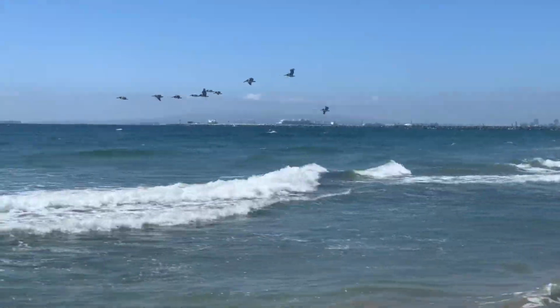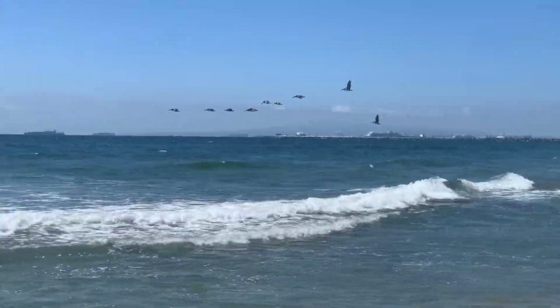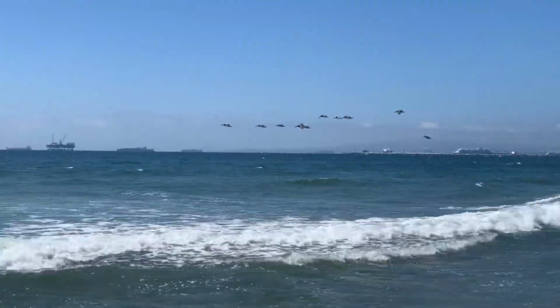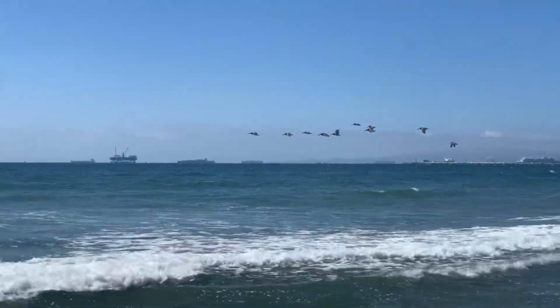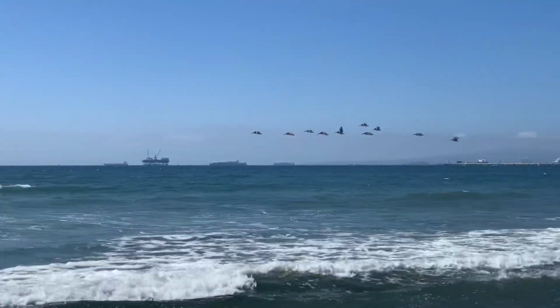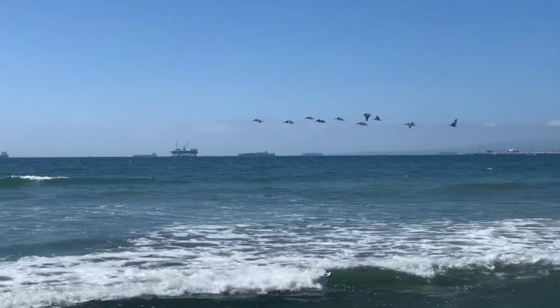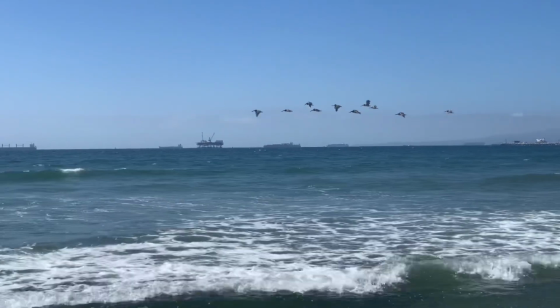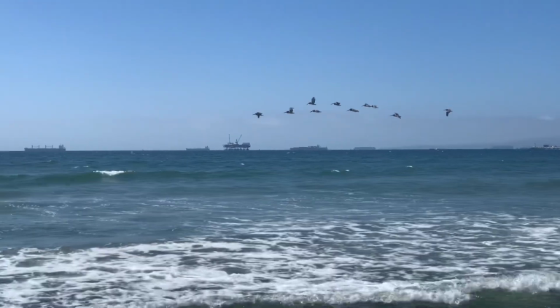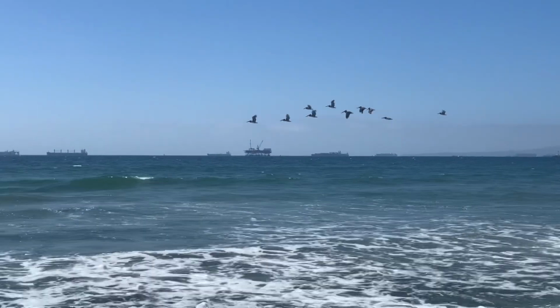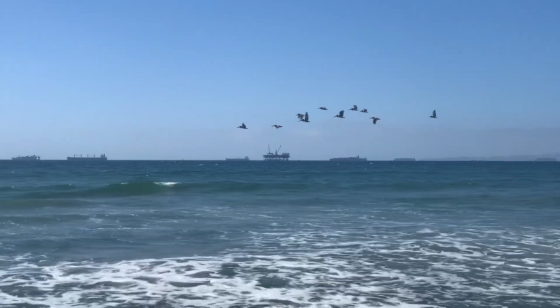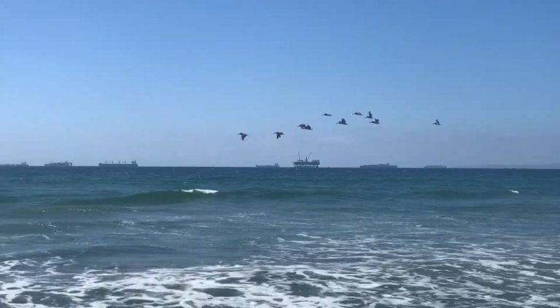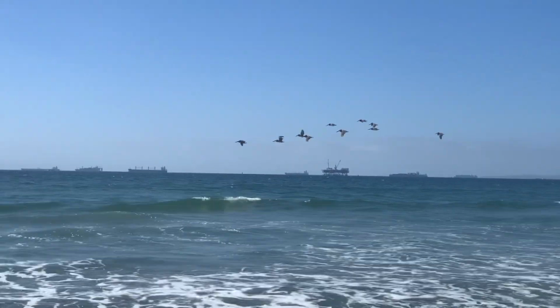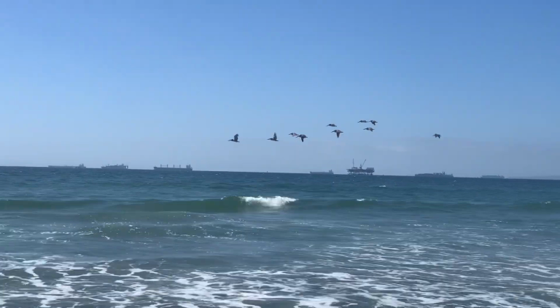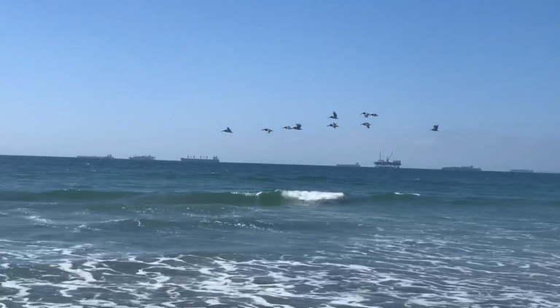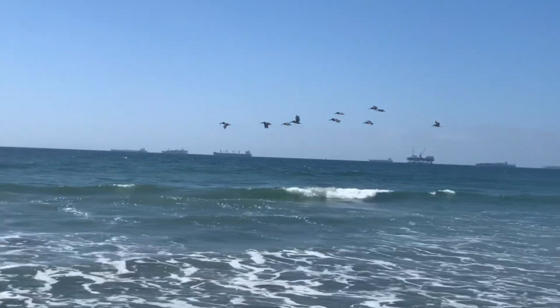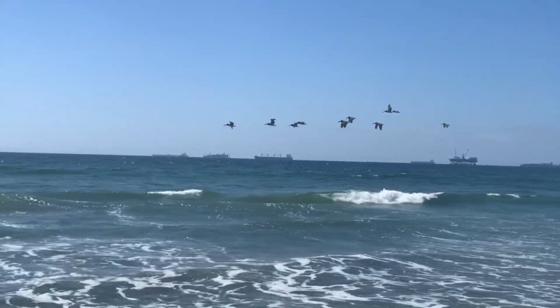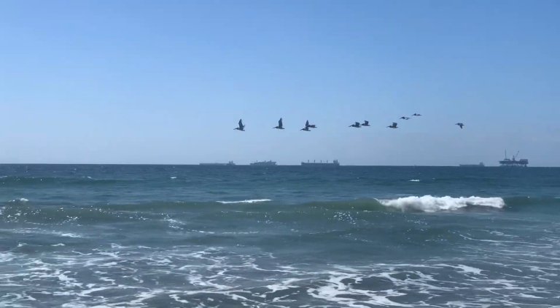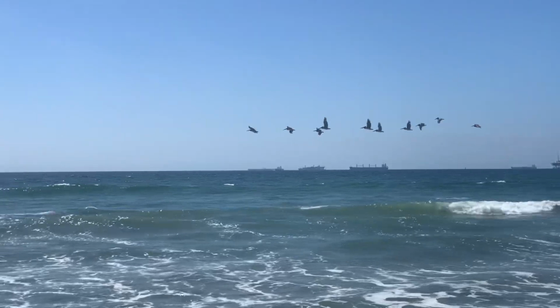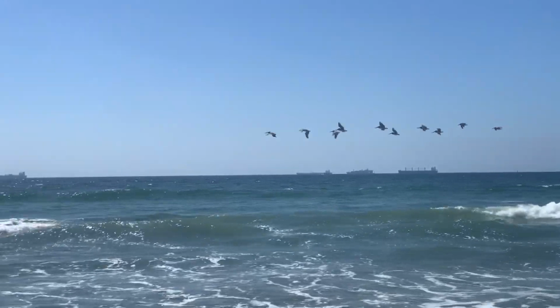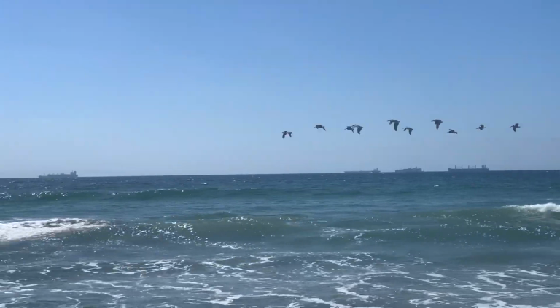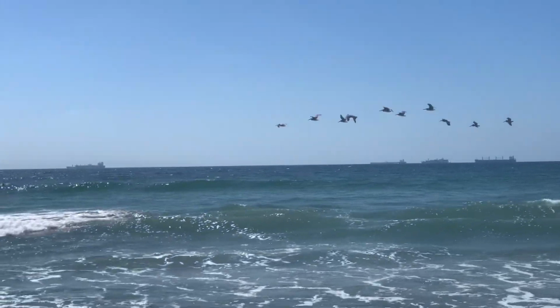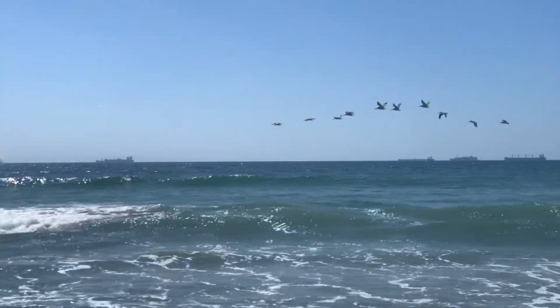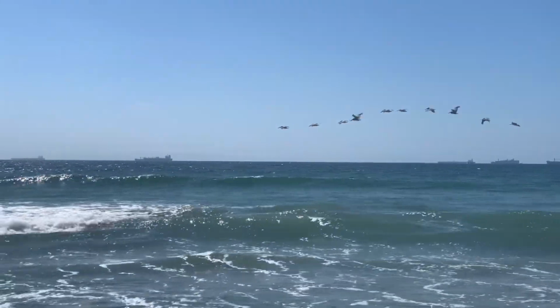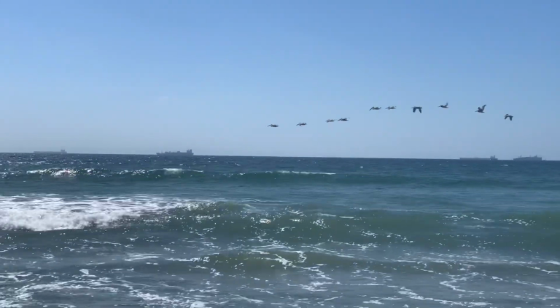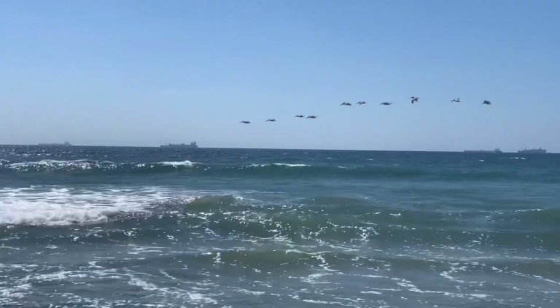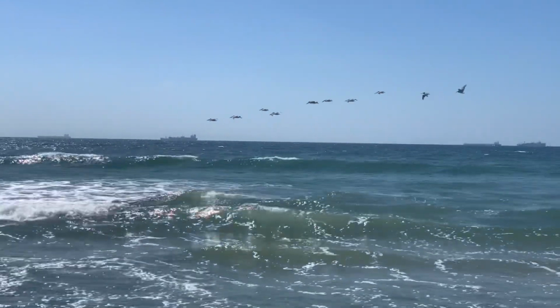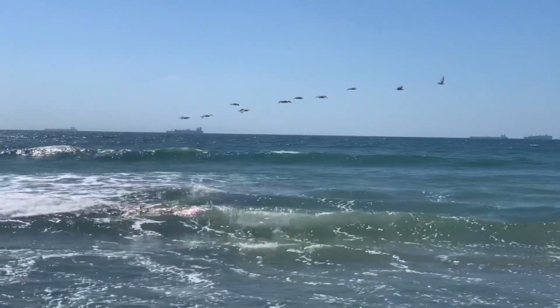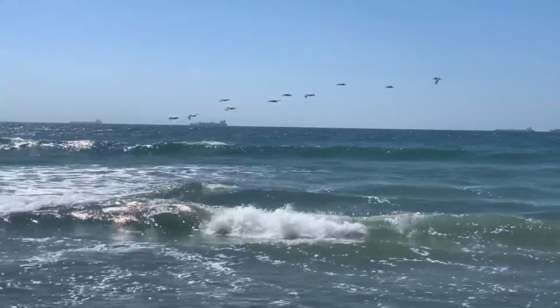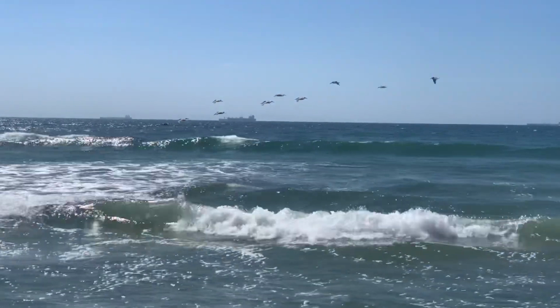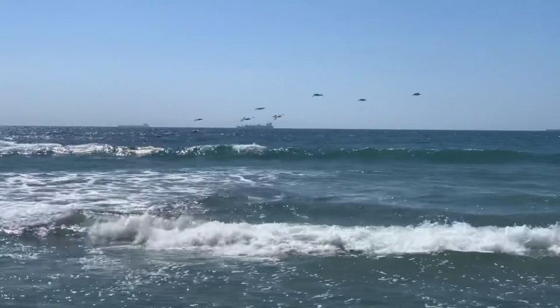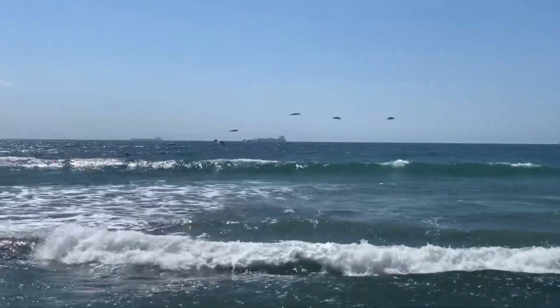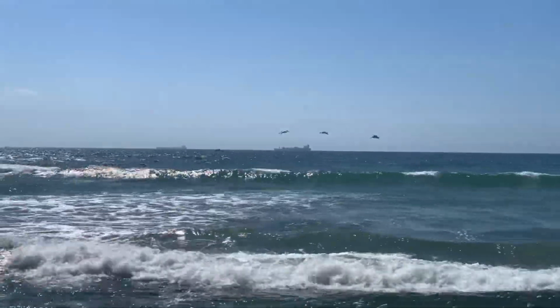Here comes the pelican patrol. Got to keep my eyes on these guys. I have seen some bait in the surf right up here tight. We'll see if these guys are going to get on some bait and I'll be right behind them.